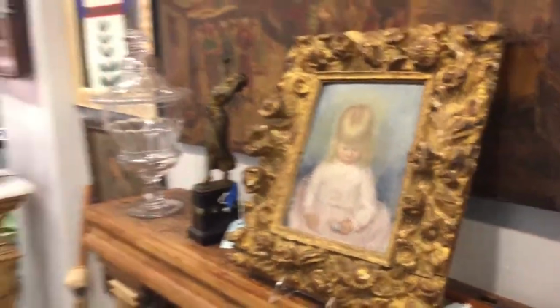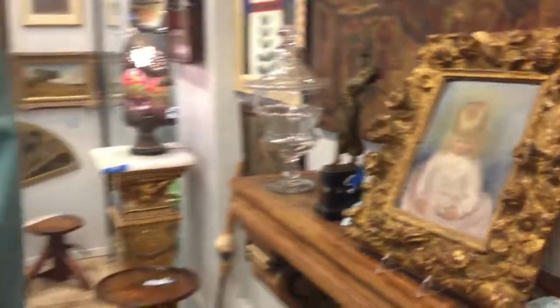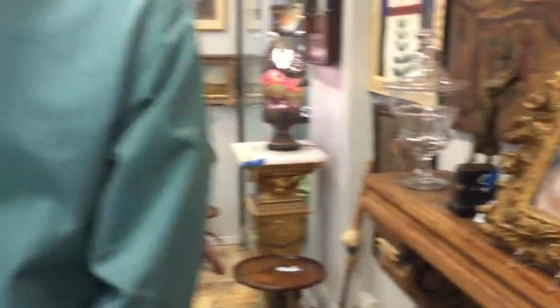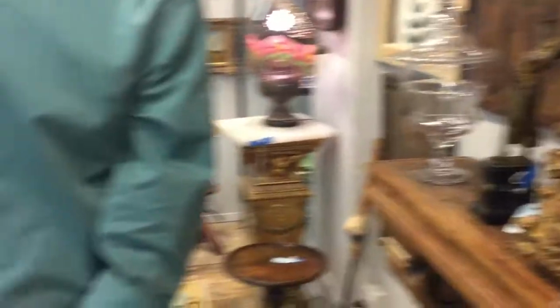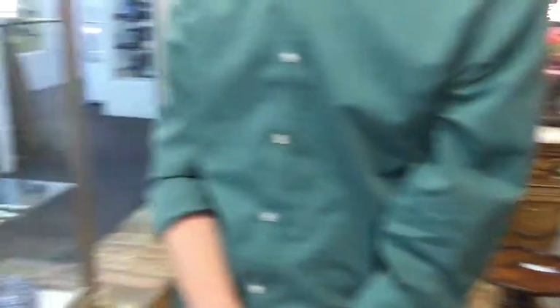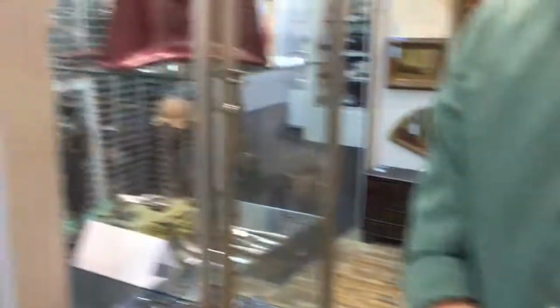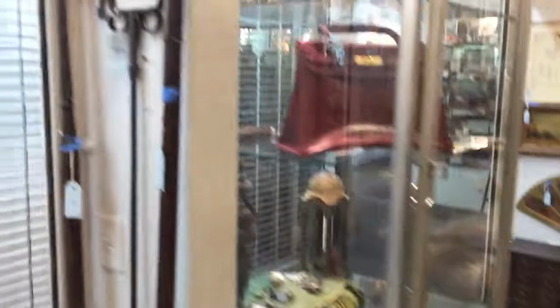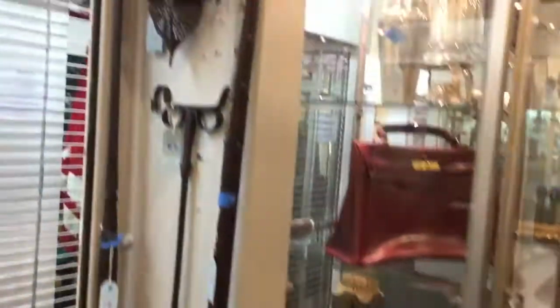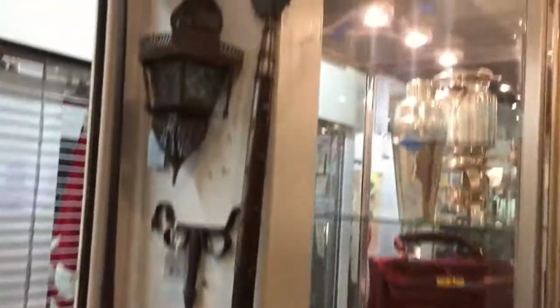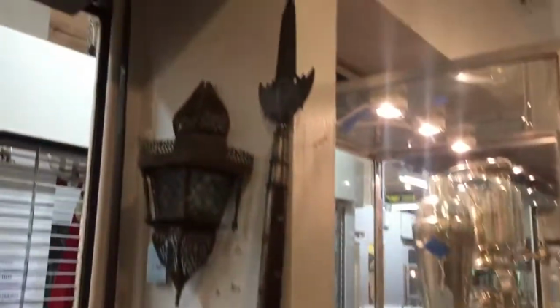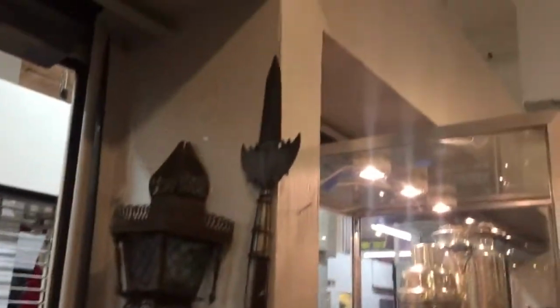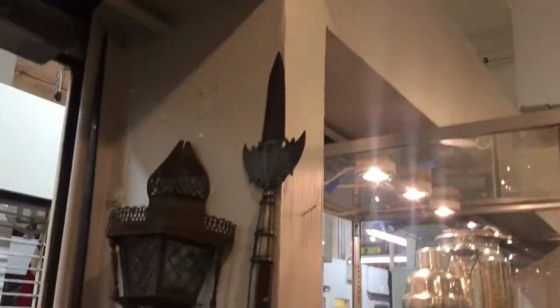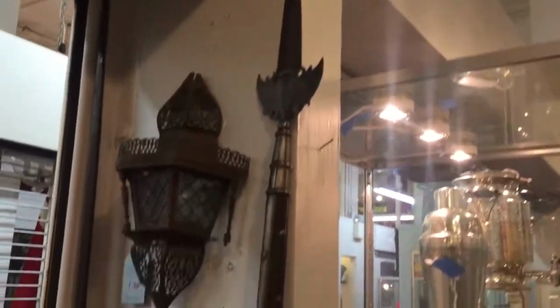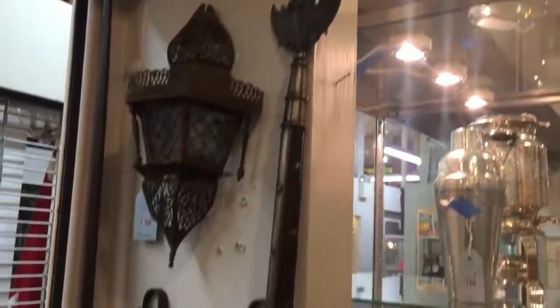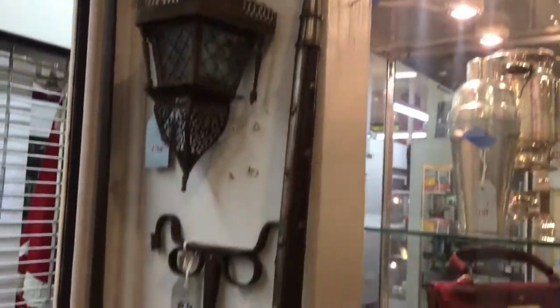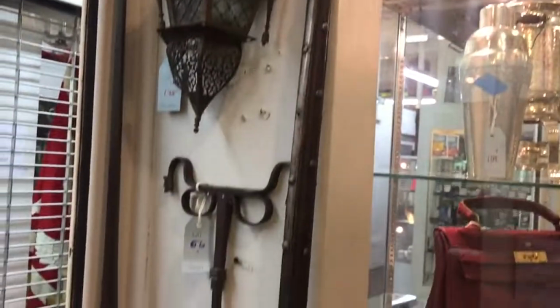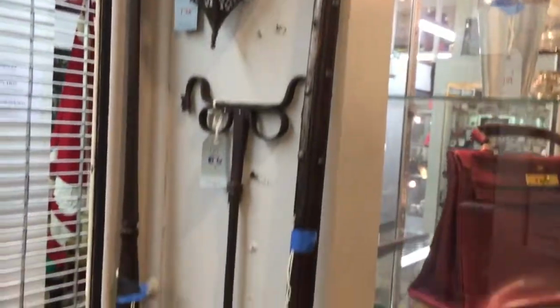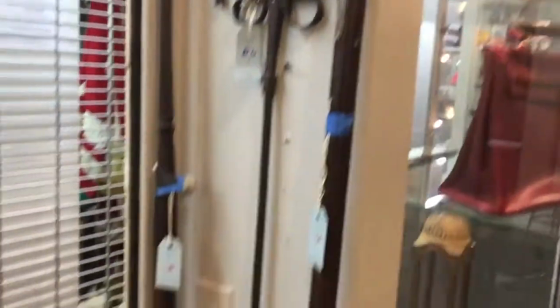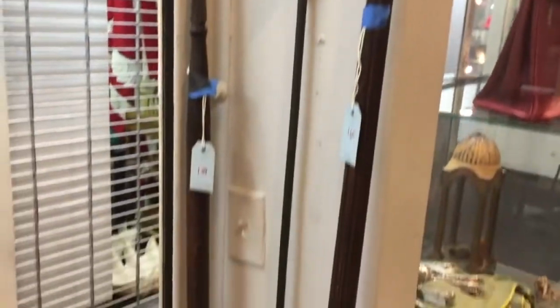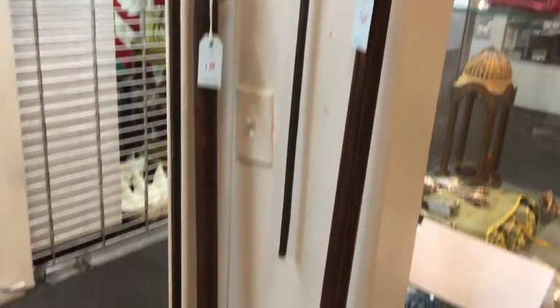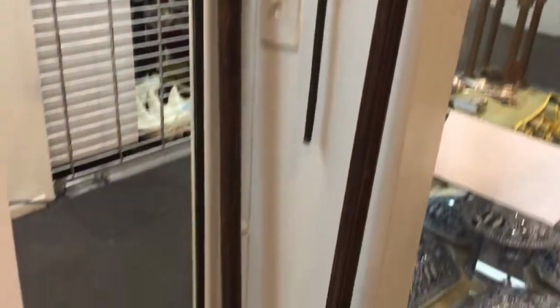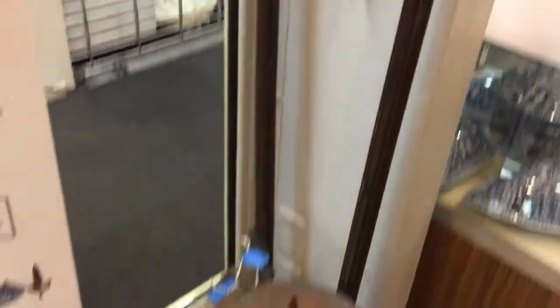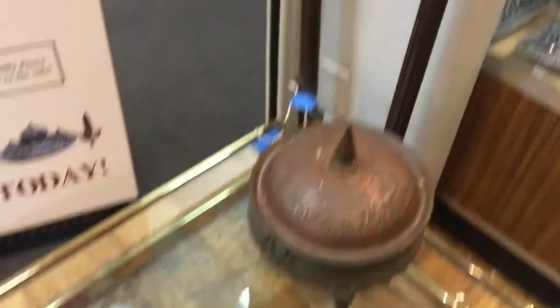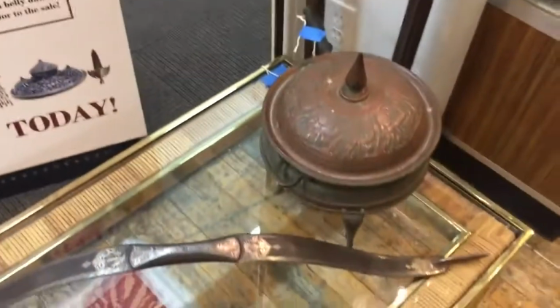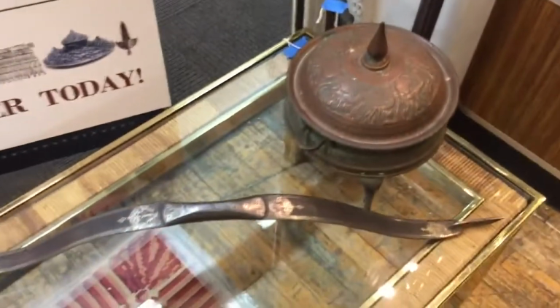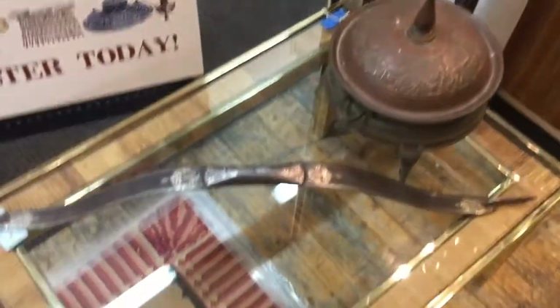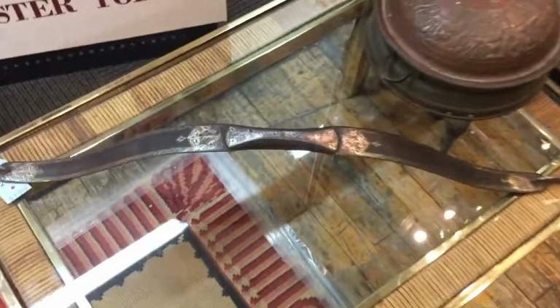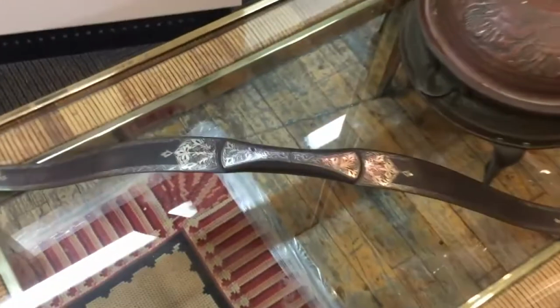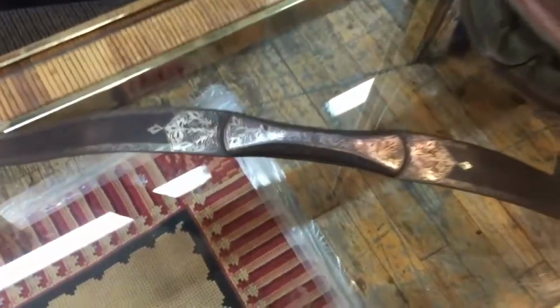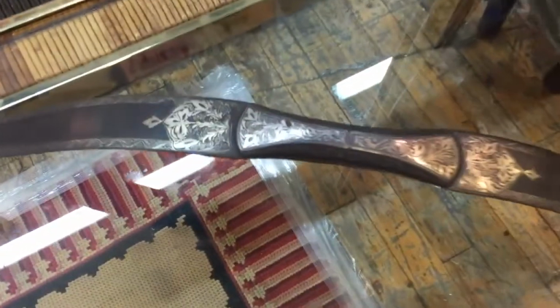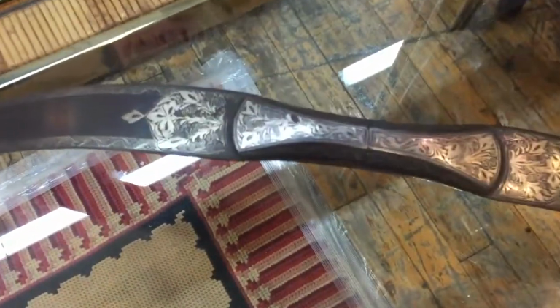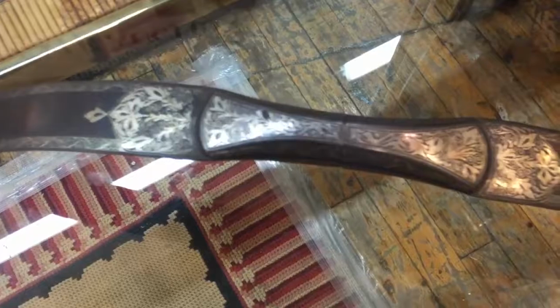We have a number of militaria lots in this auction. Here are two continental halberds. Down below, an Indo-Persian Damascene steel bow. And we have more swords in the auction as well.